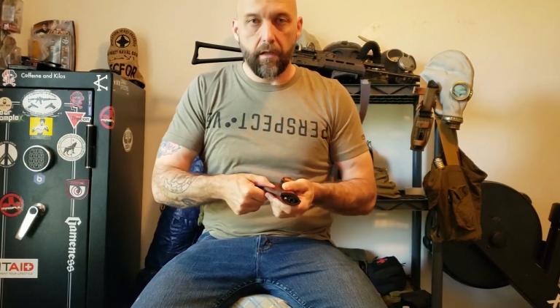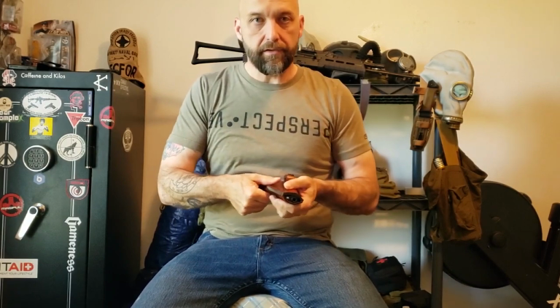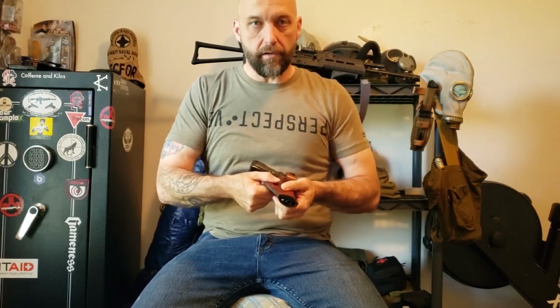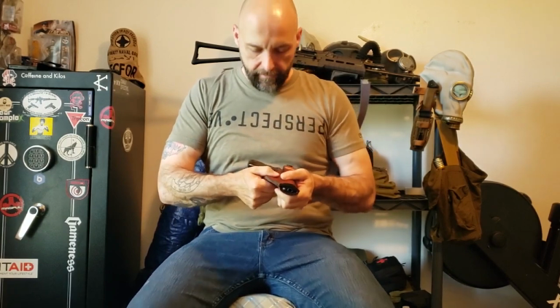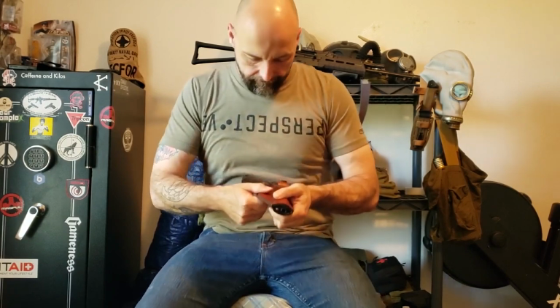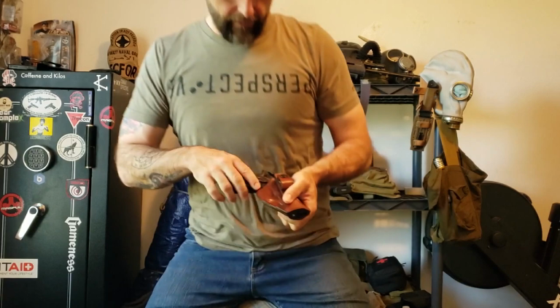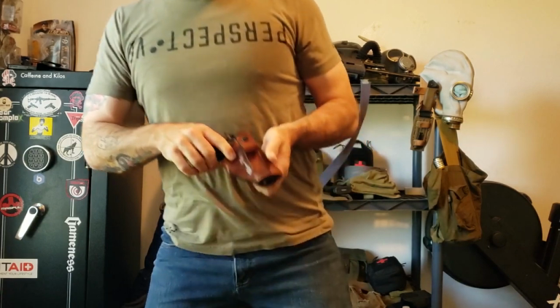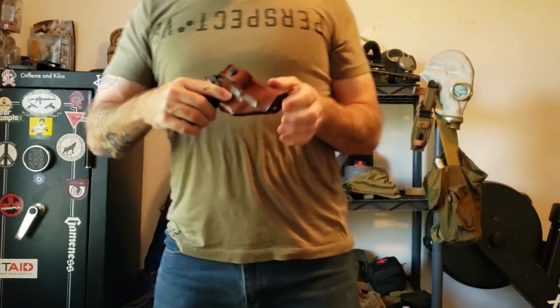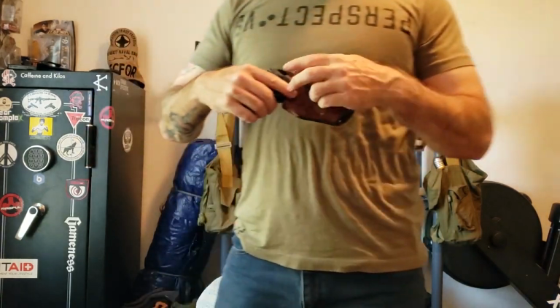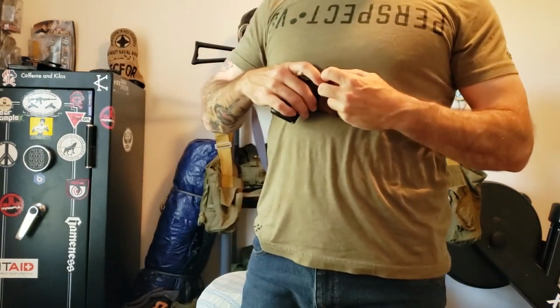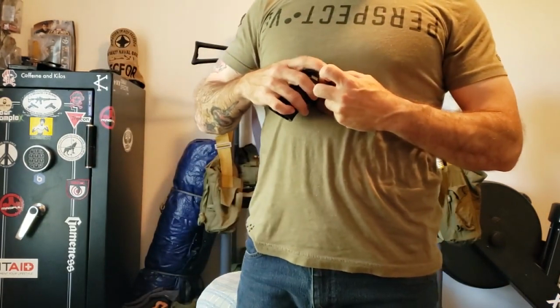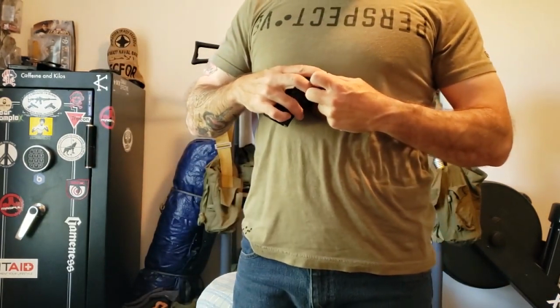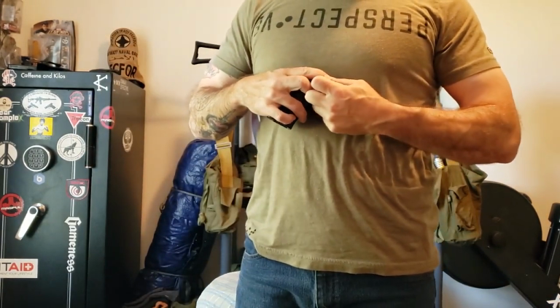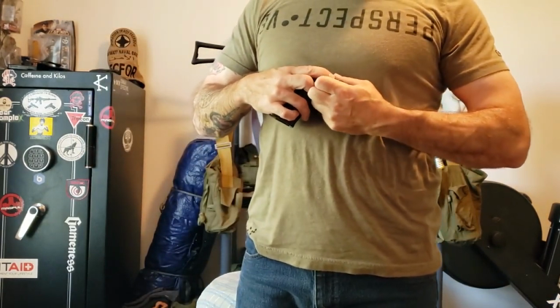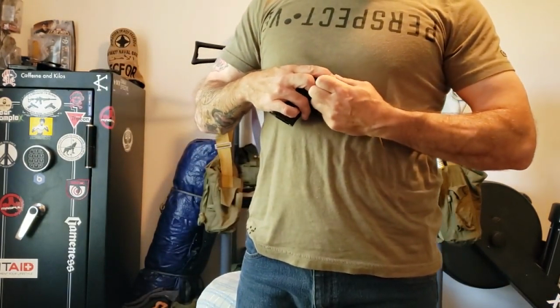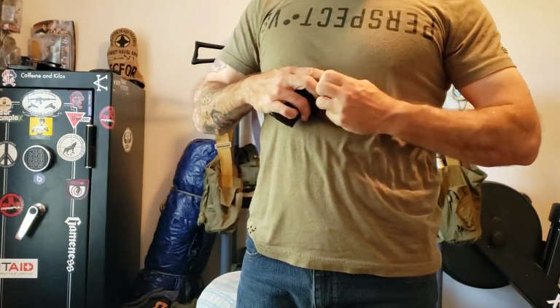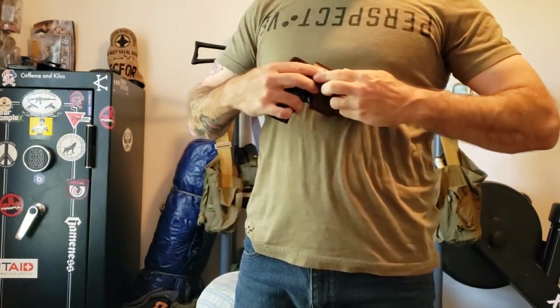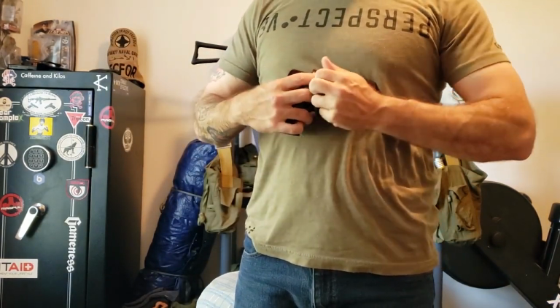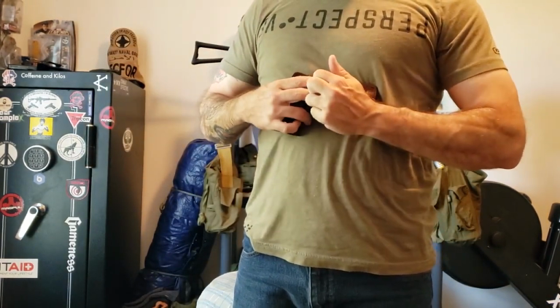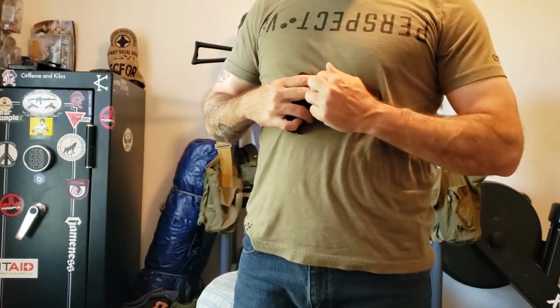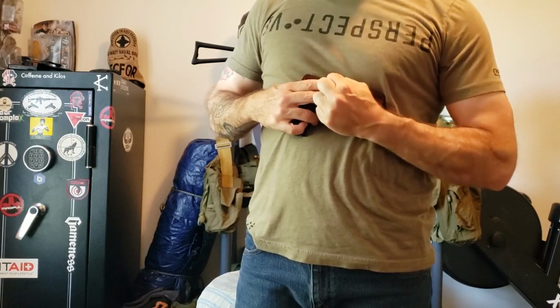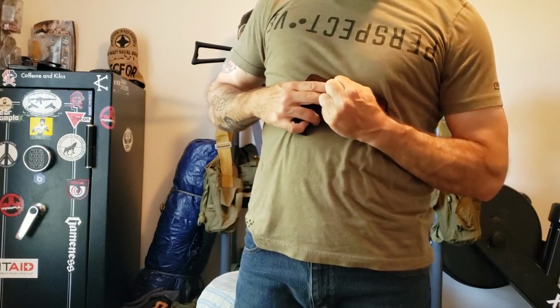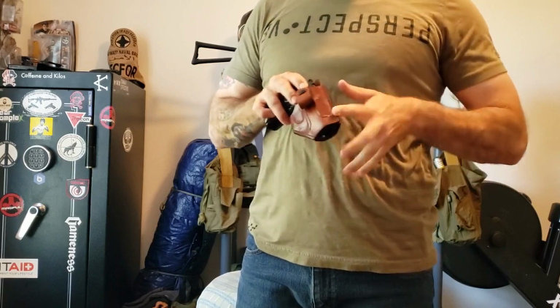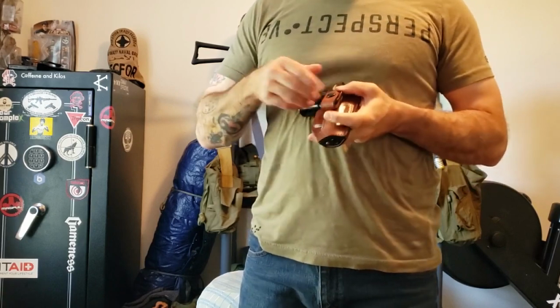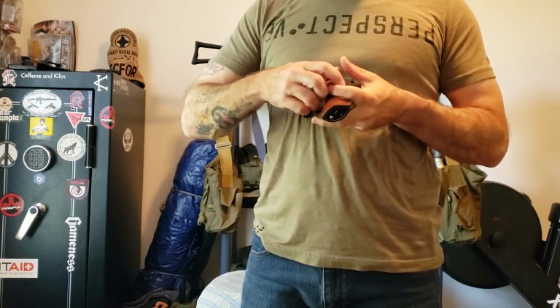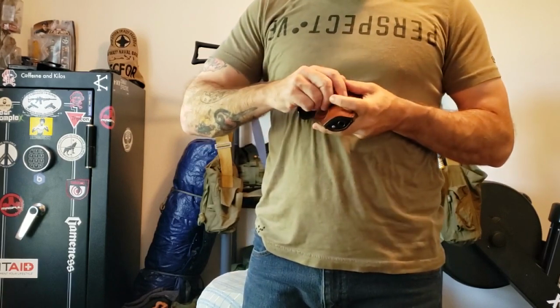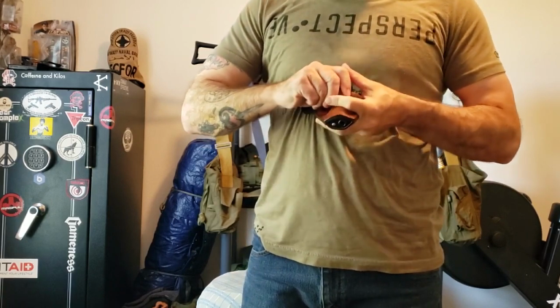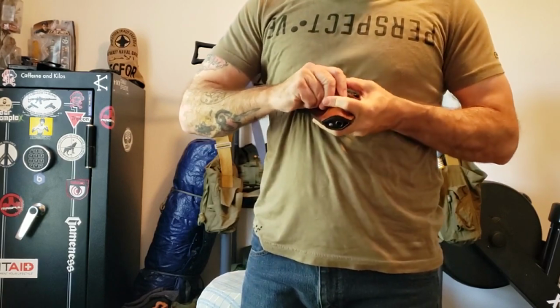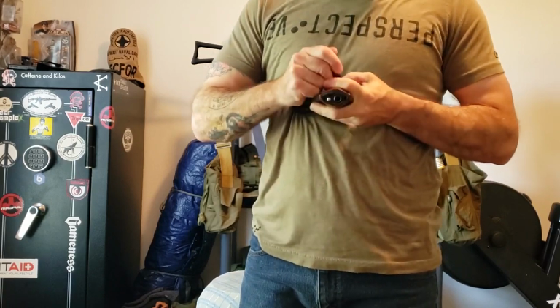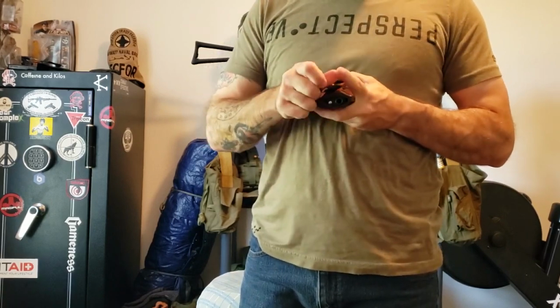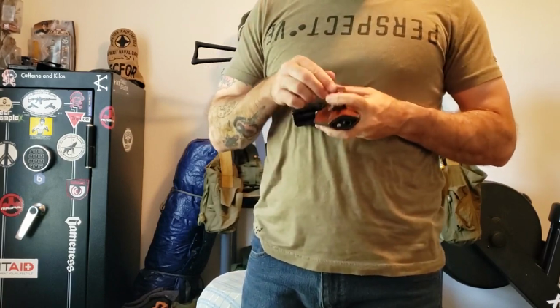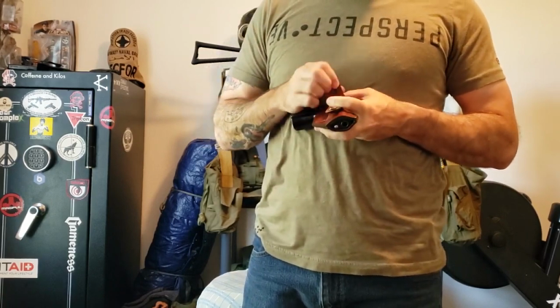Let's try it around and see. So this is their tuckable leather holster. Oh golly, that snap is tough. Okay, there we go.